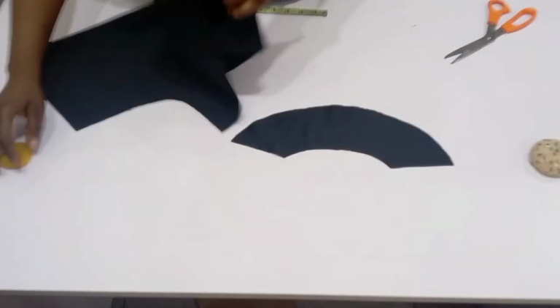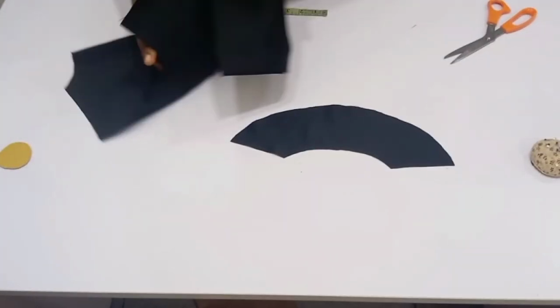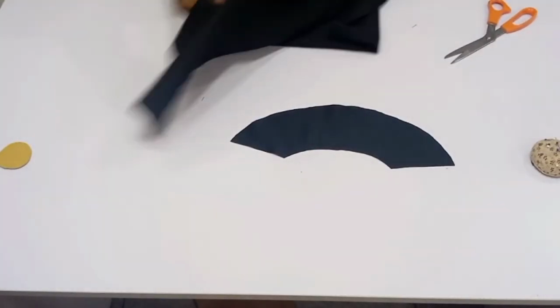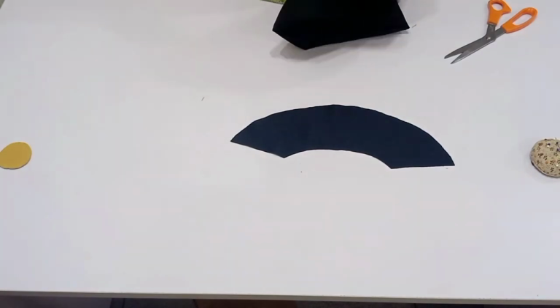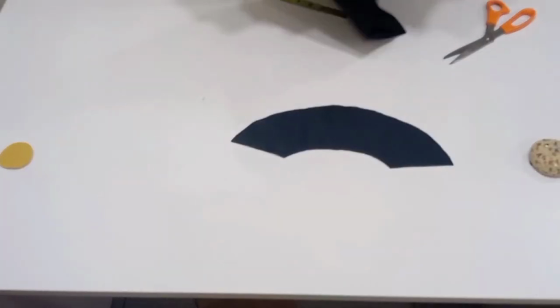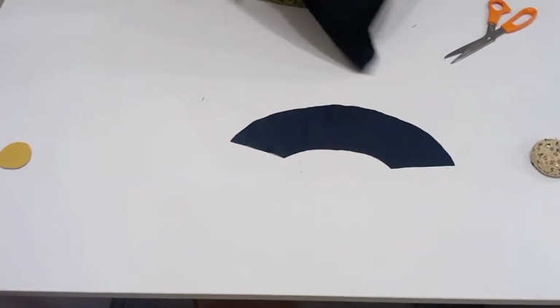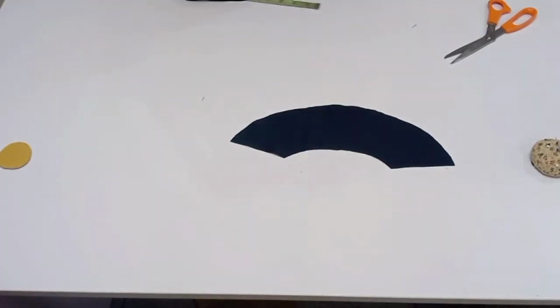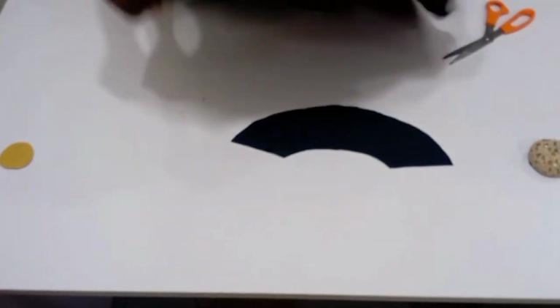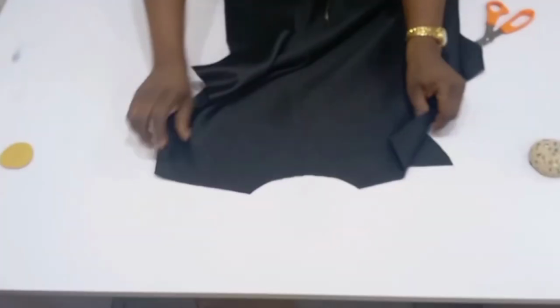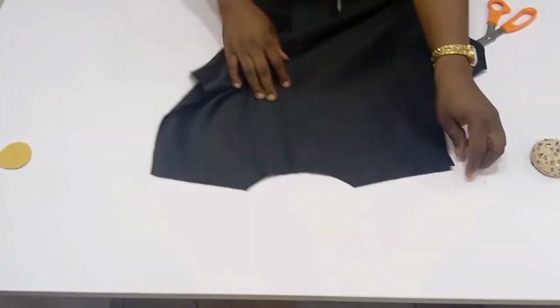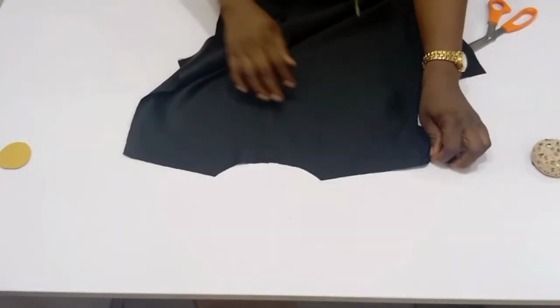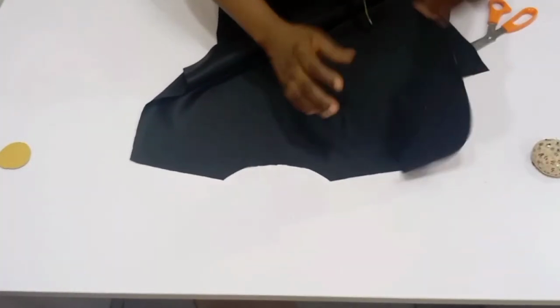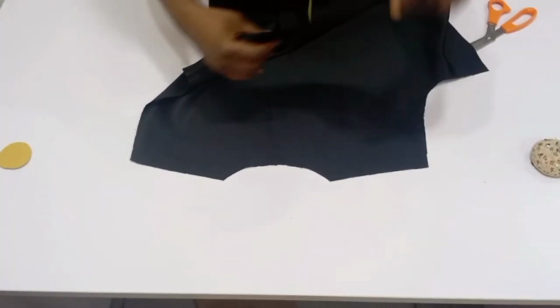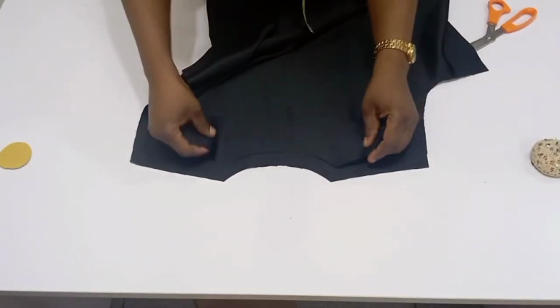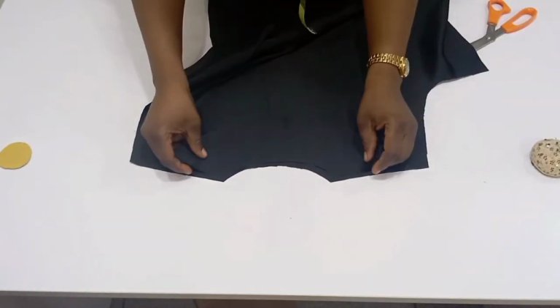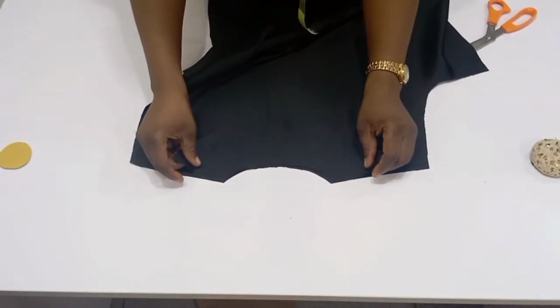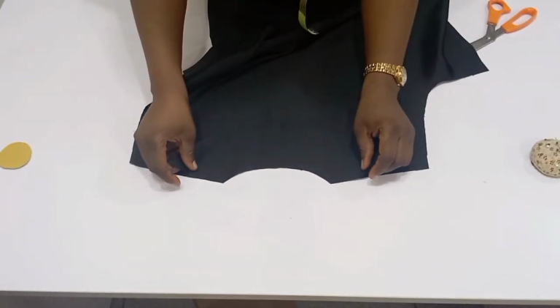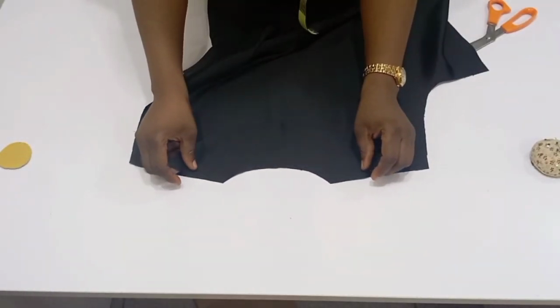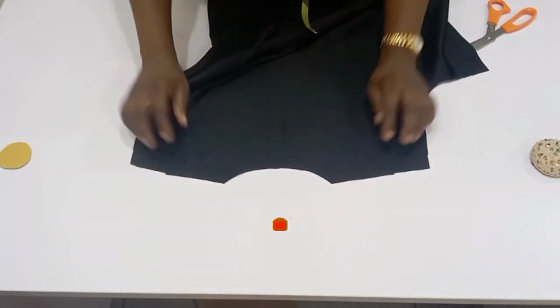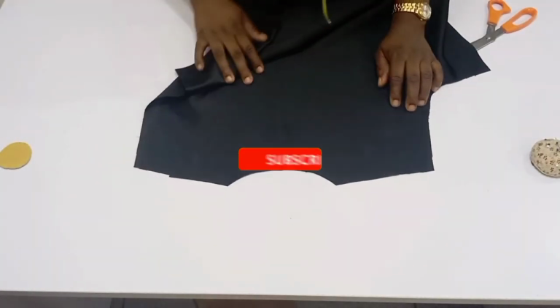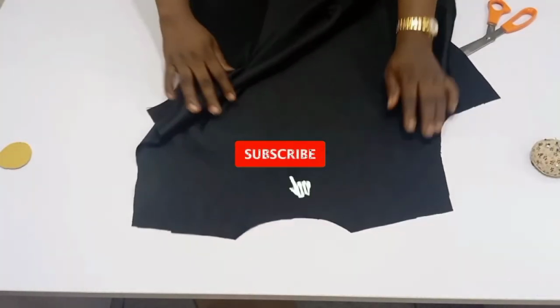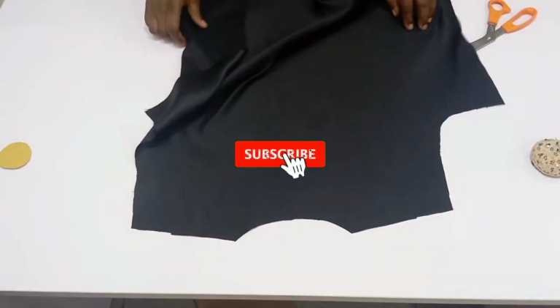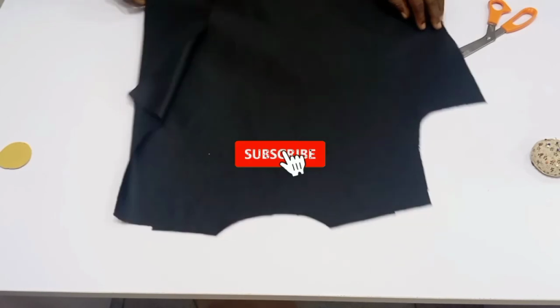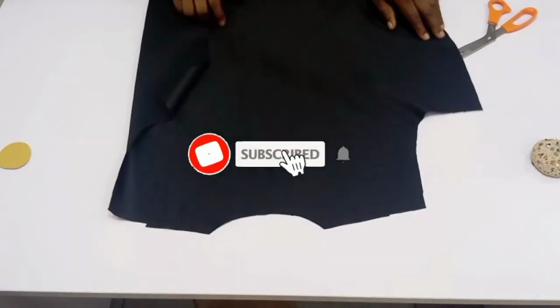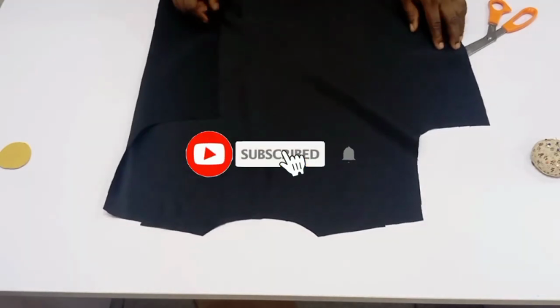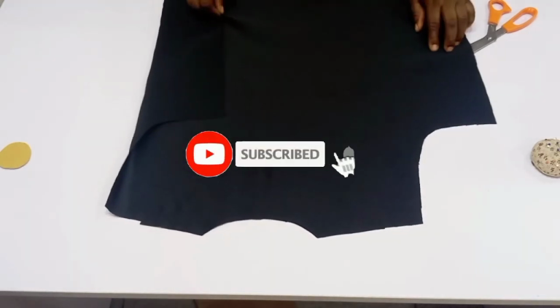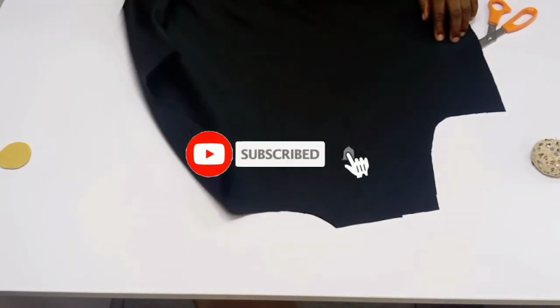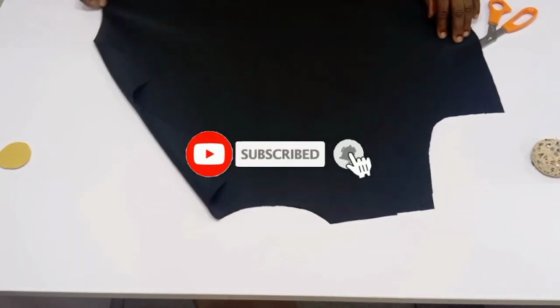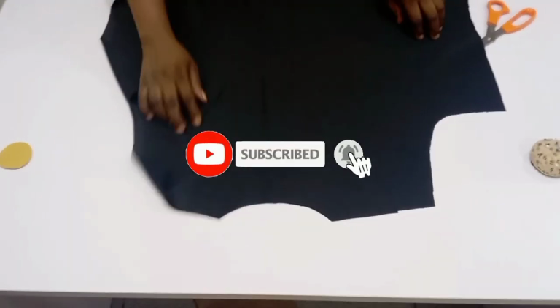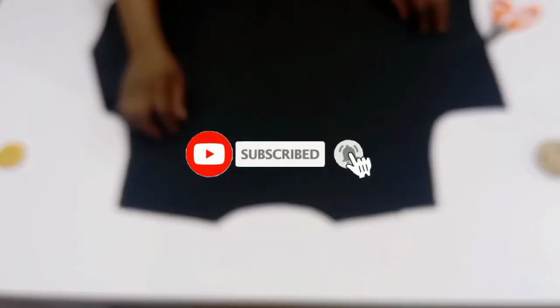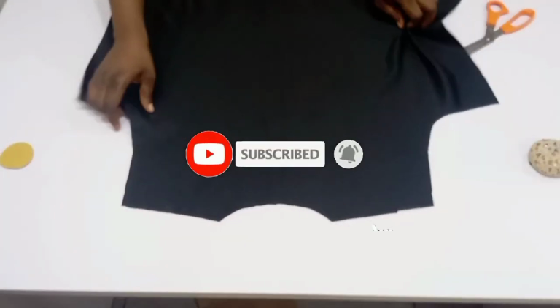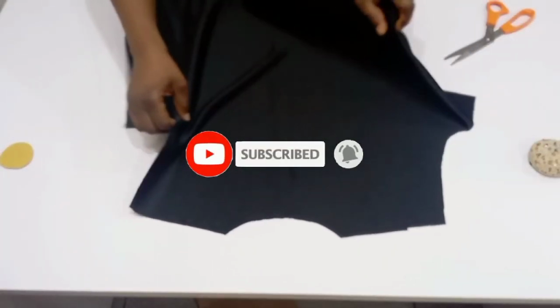This video is already getting long so let's end the pattern drafting part here. Subscribe if you haven't yet and stay tuned for the sewing part of this video — bye!